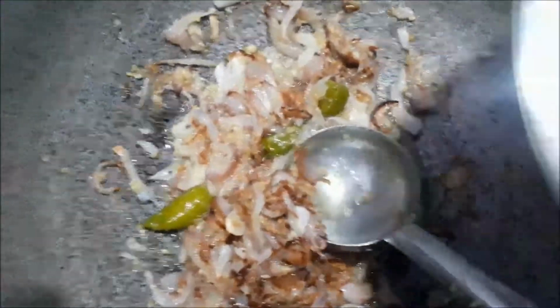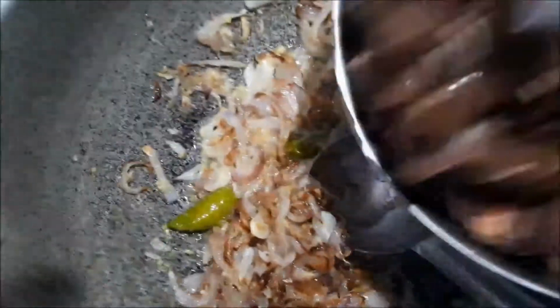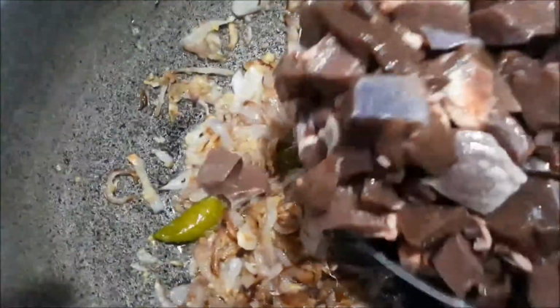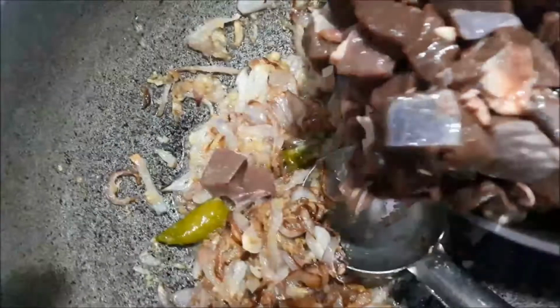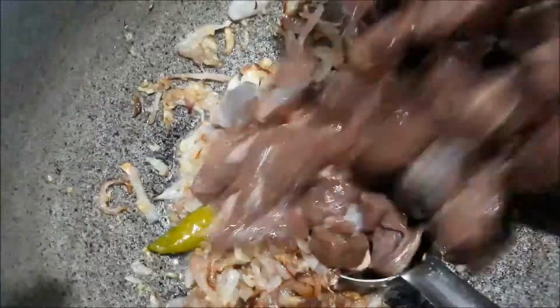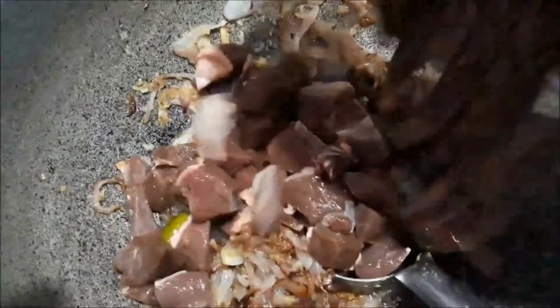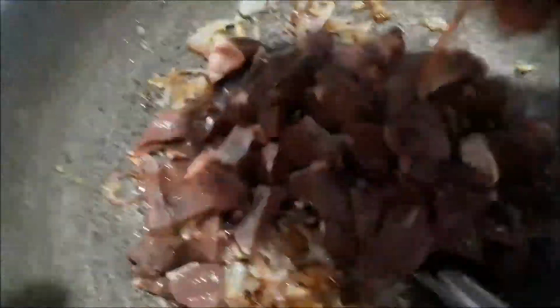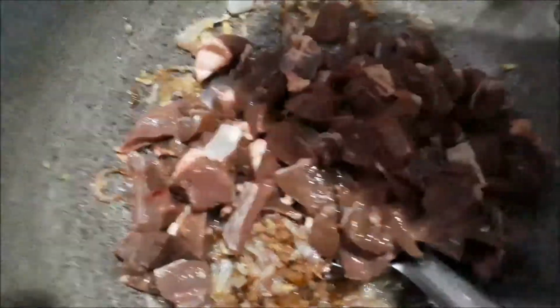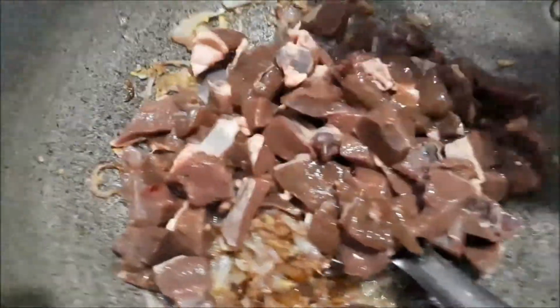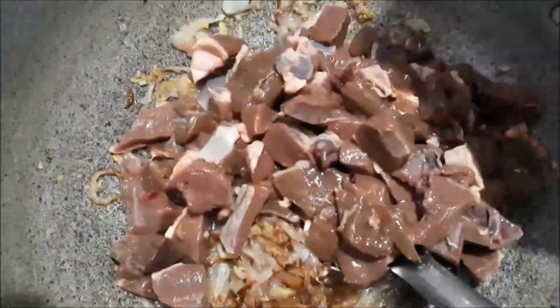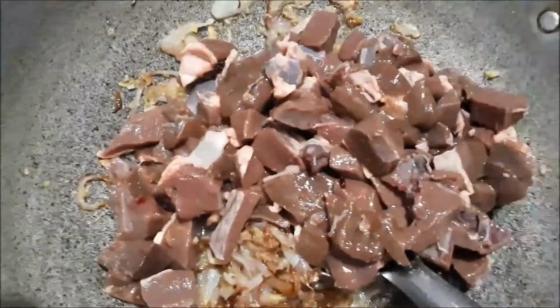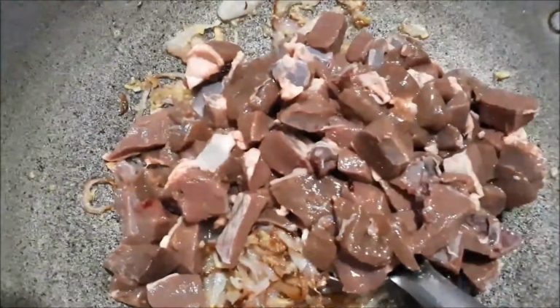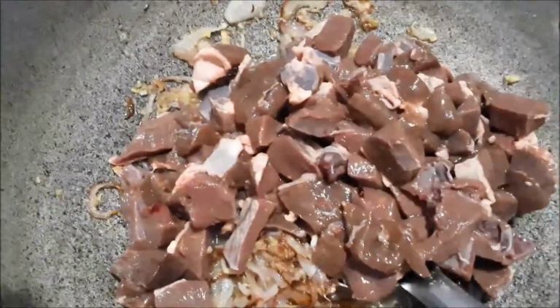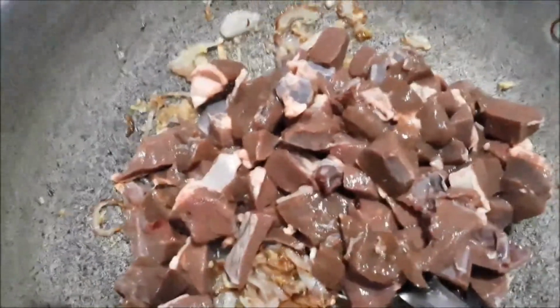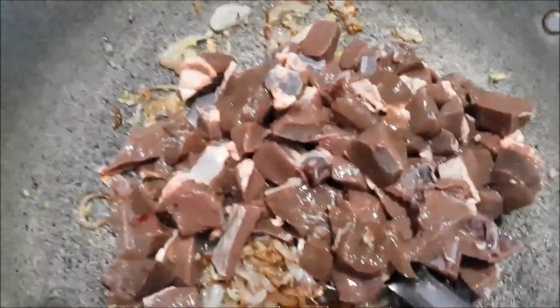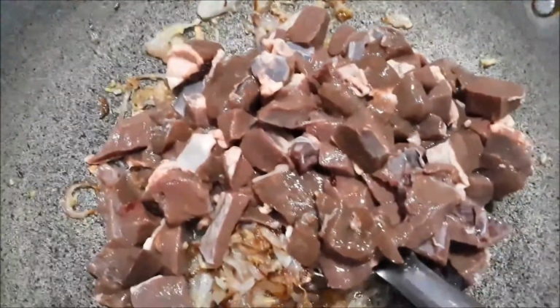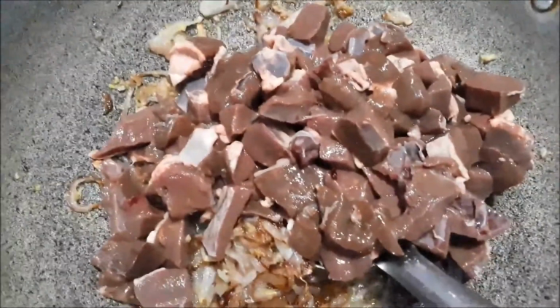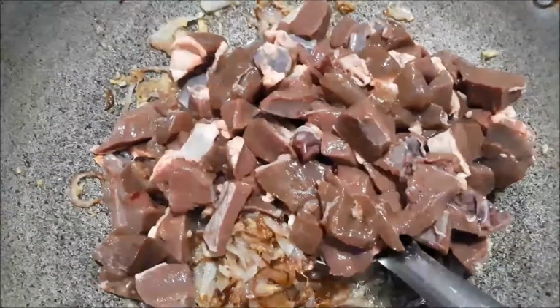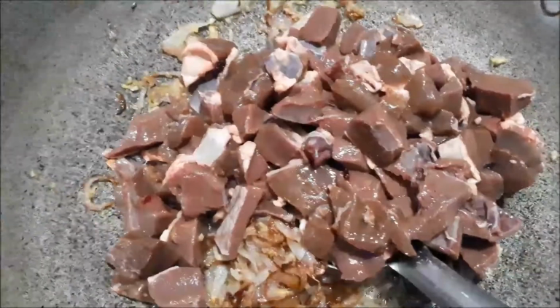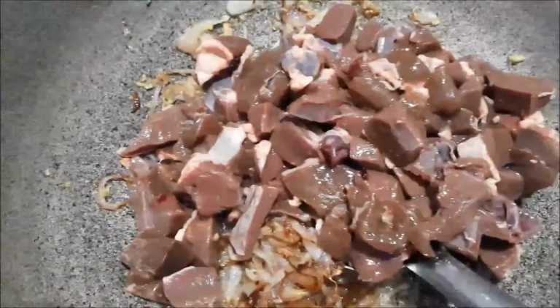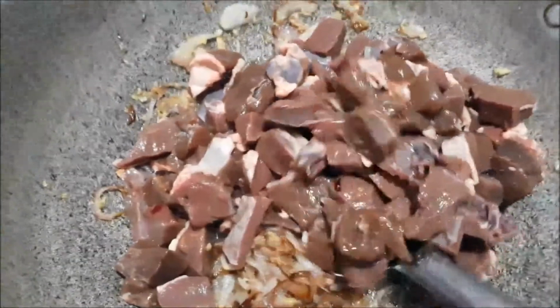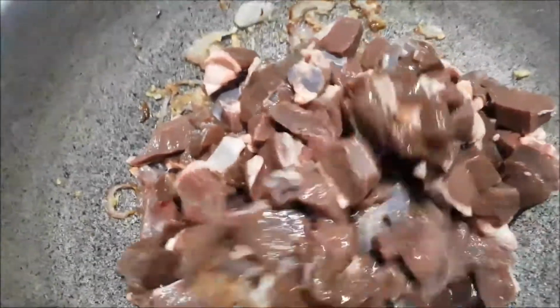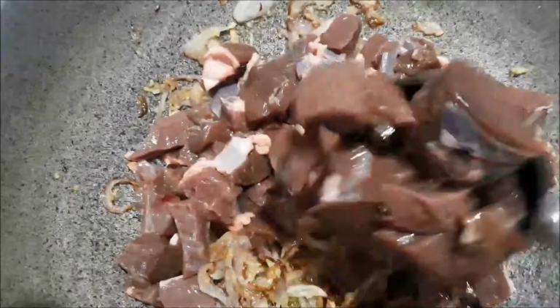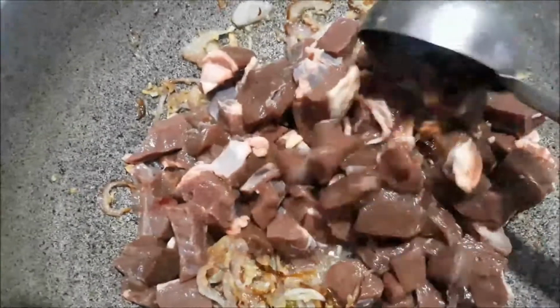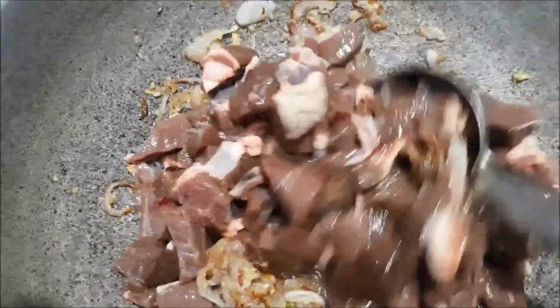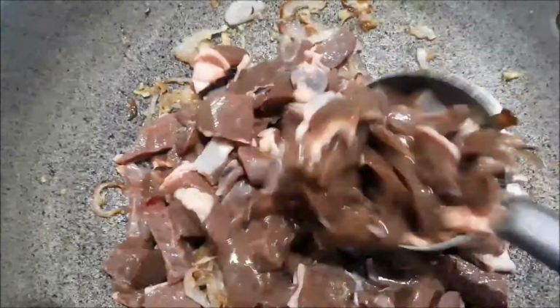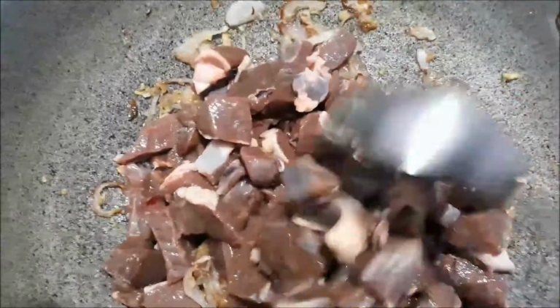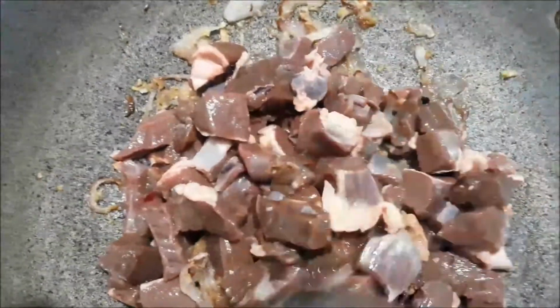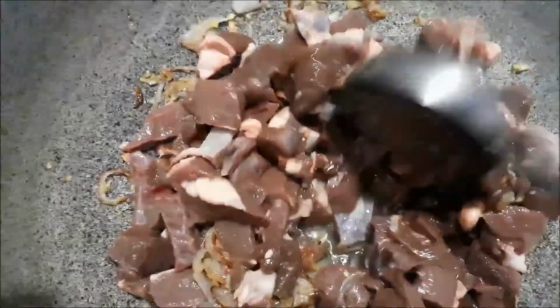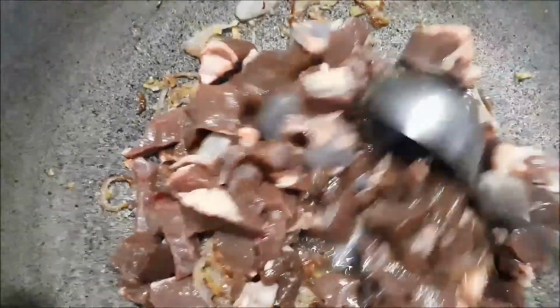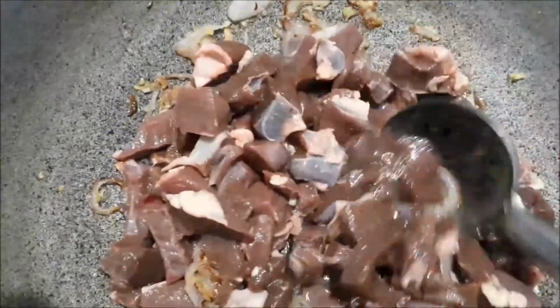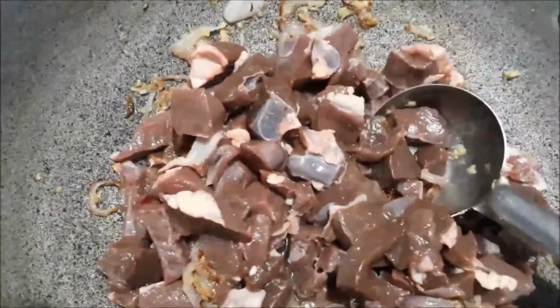Let's mix the liver. Let's mix the mutton masala.